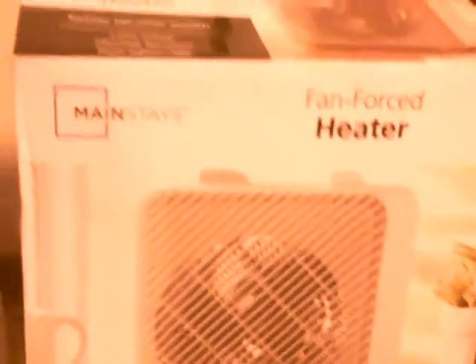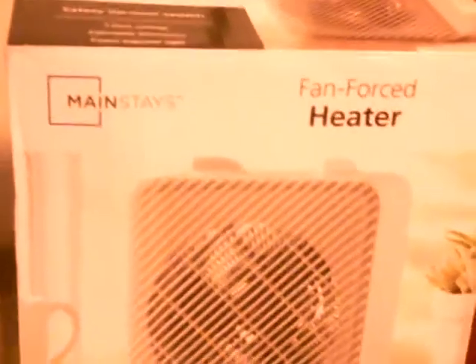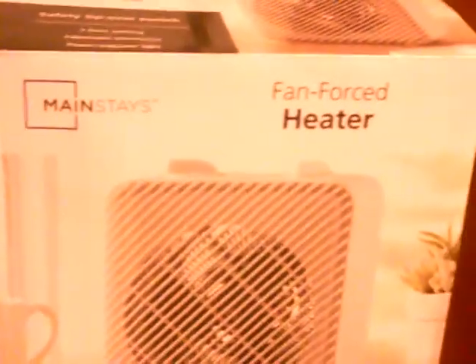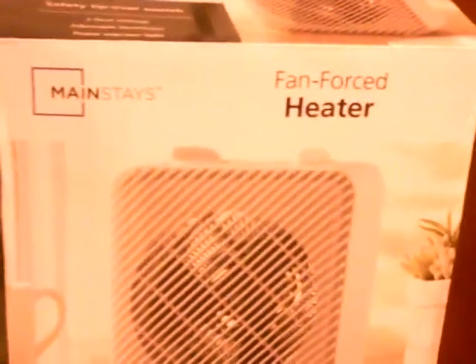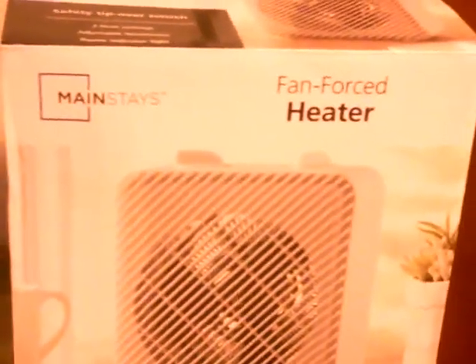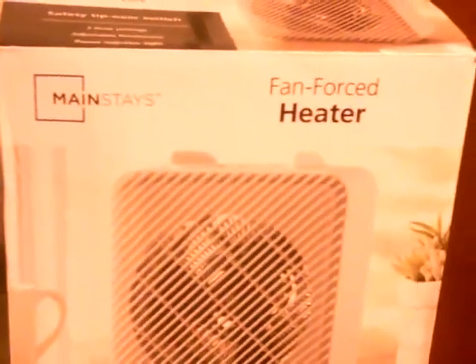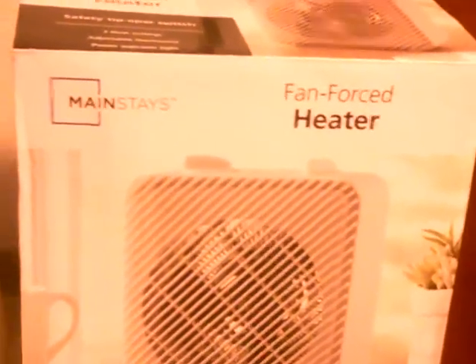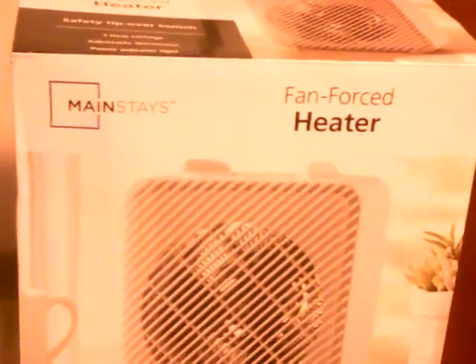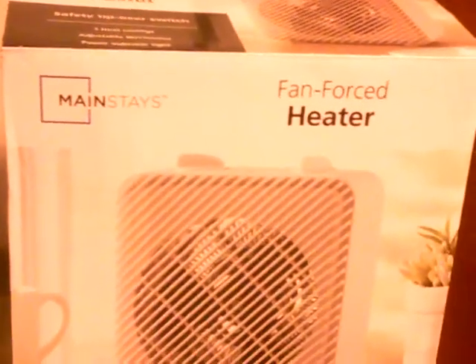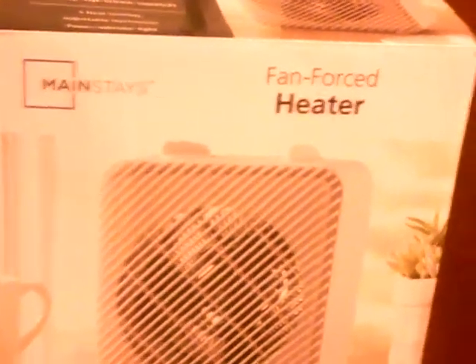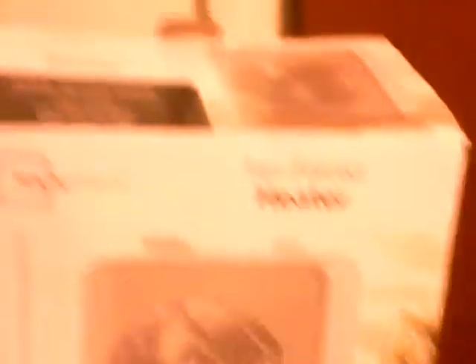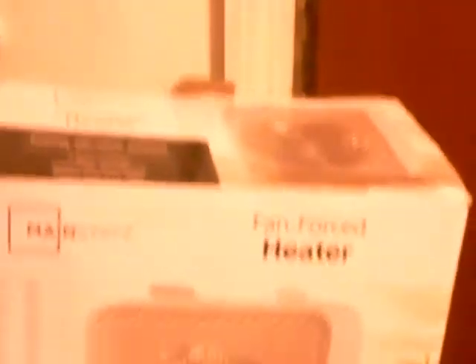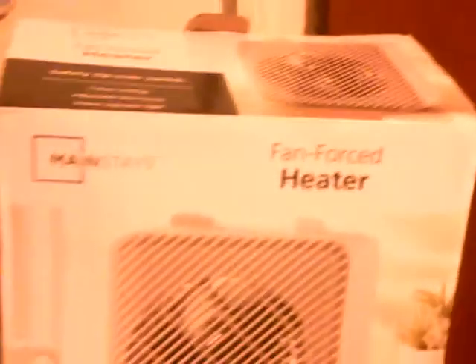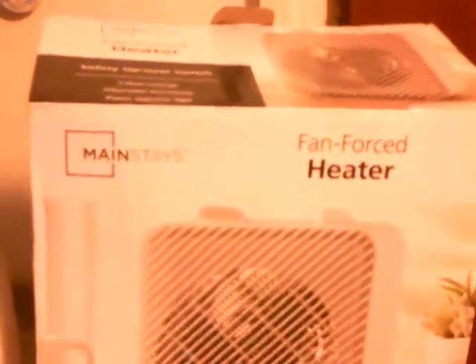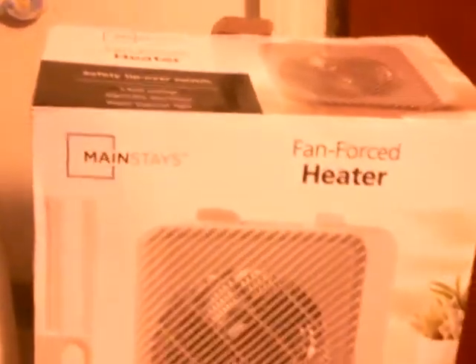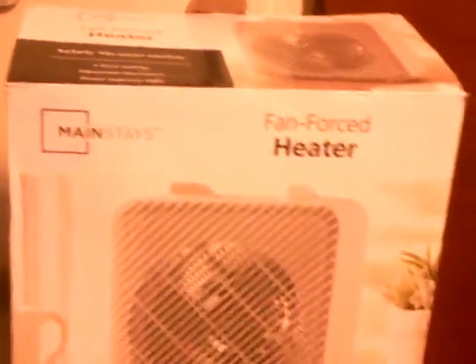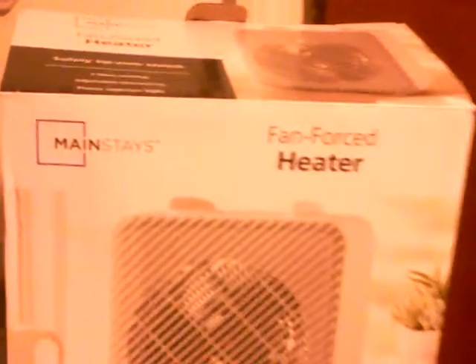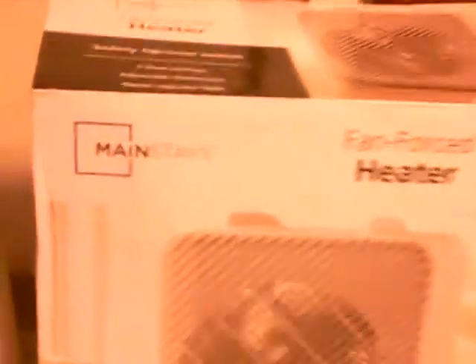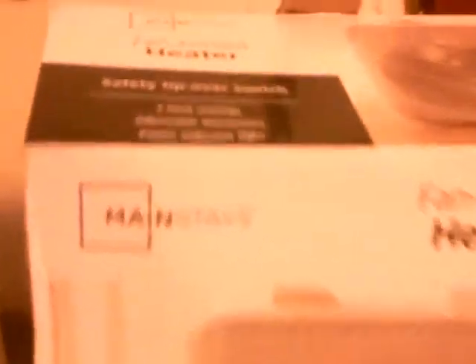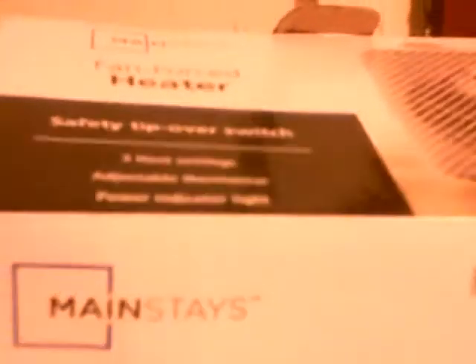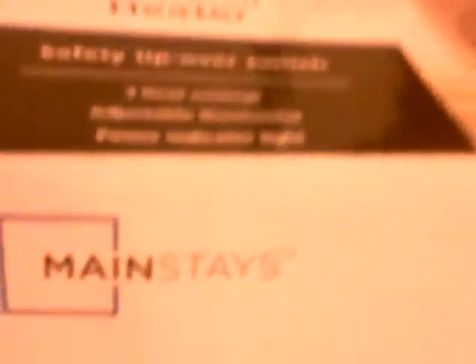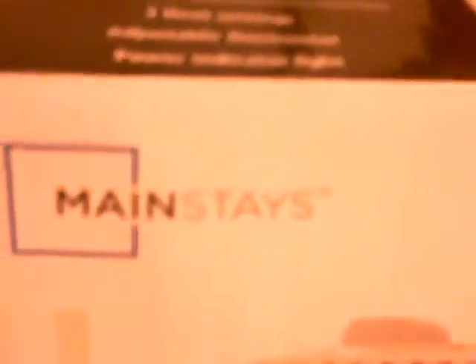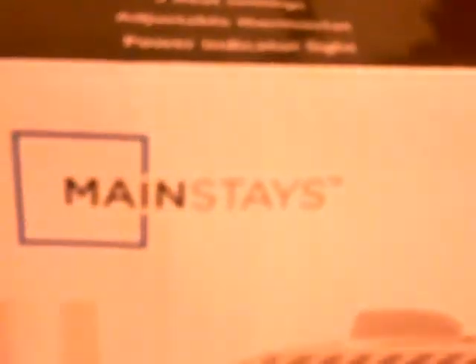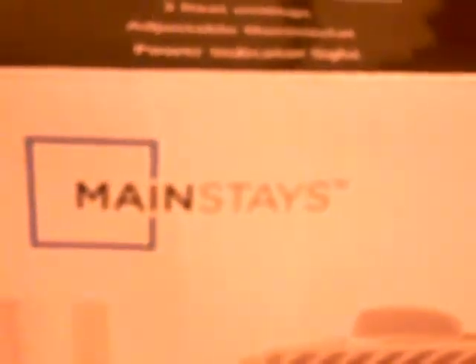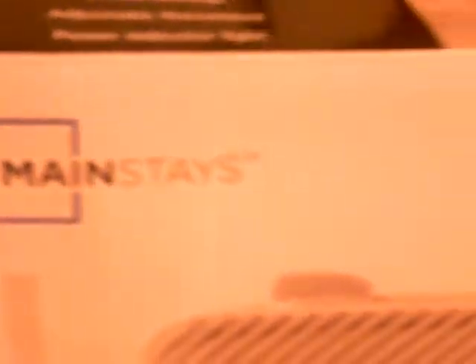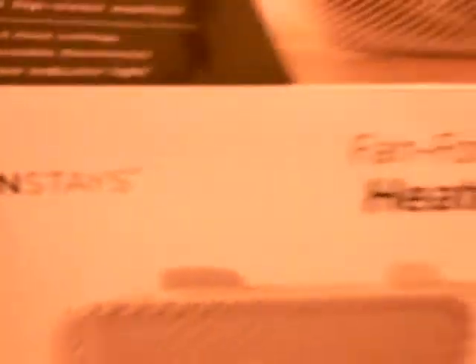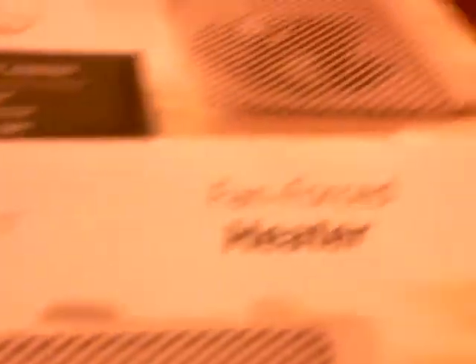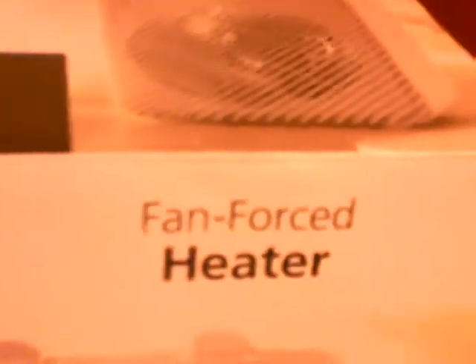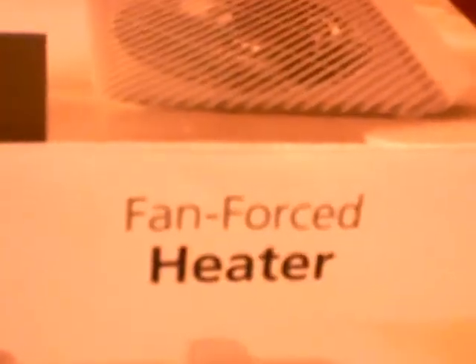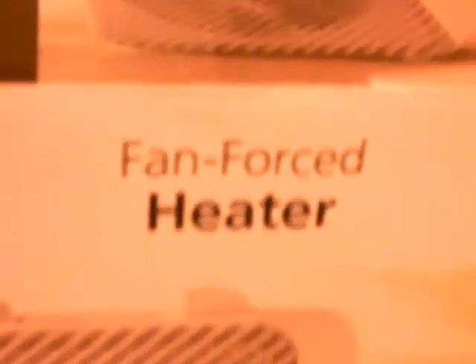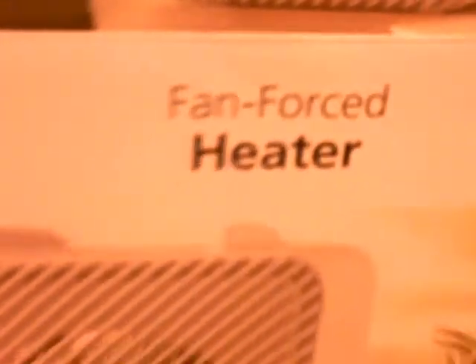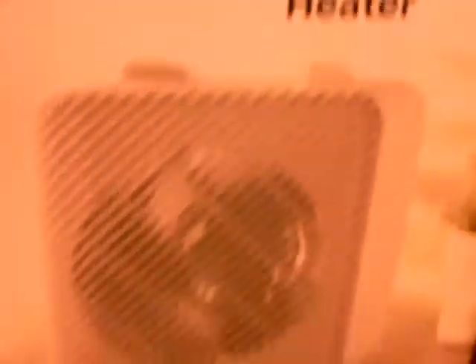If you want this product, go to your nearest Walmart and get this Mainstays force fan heater.